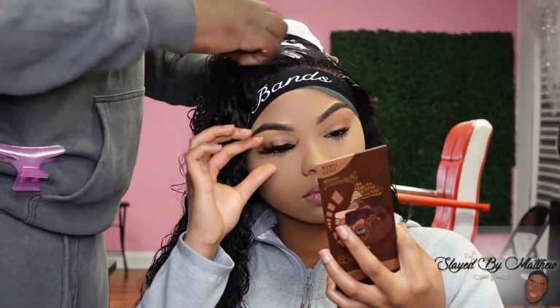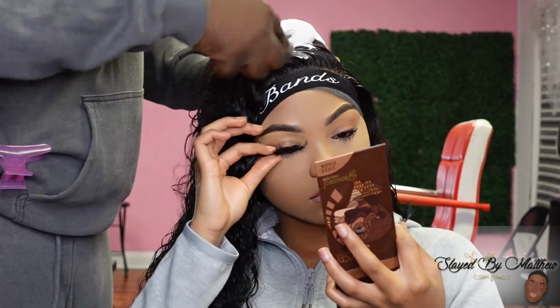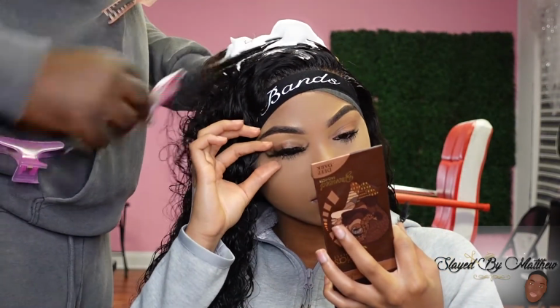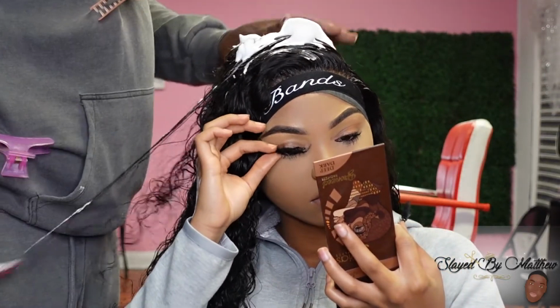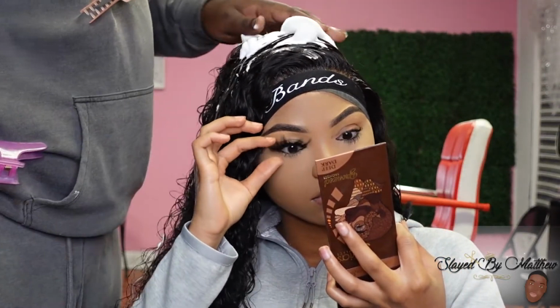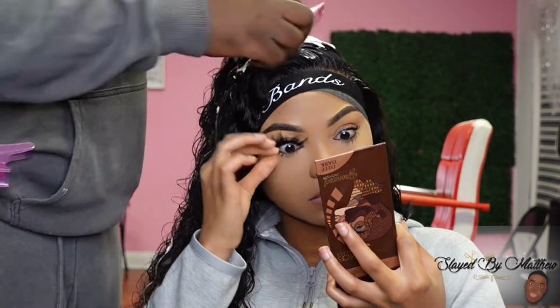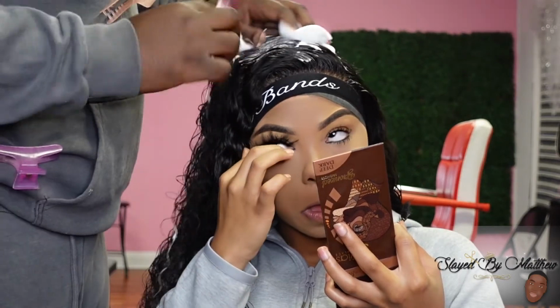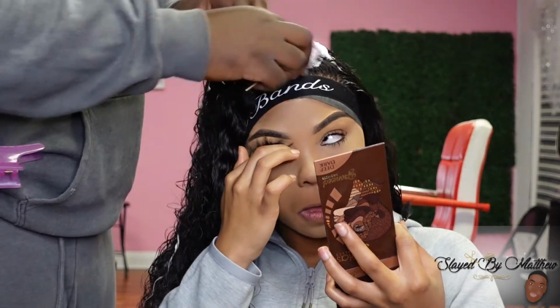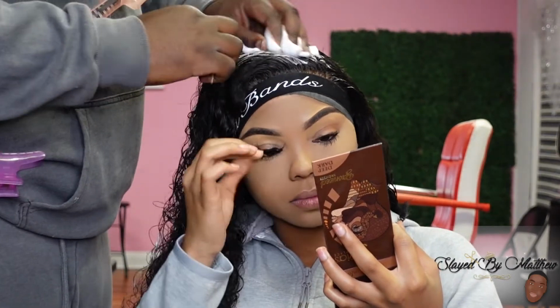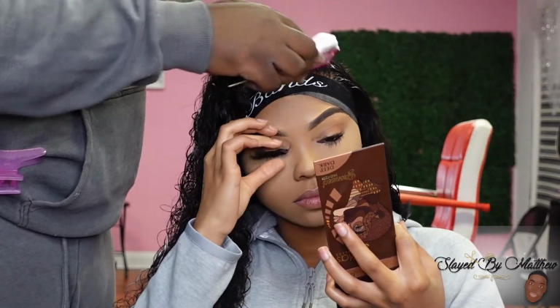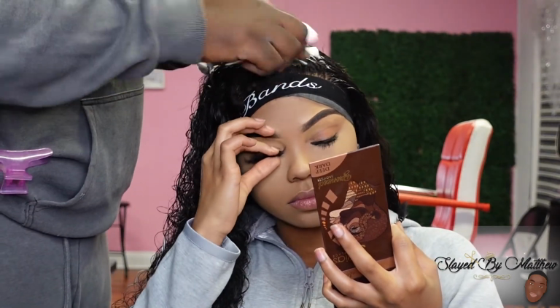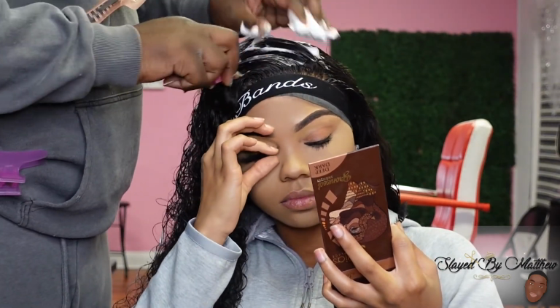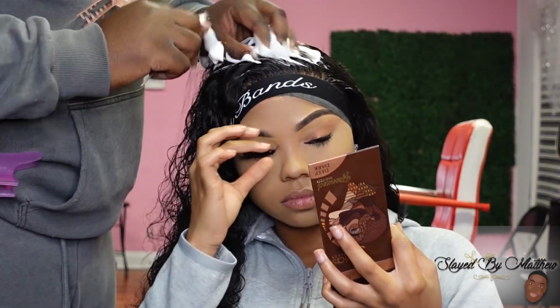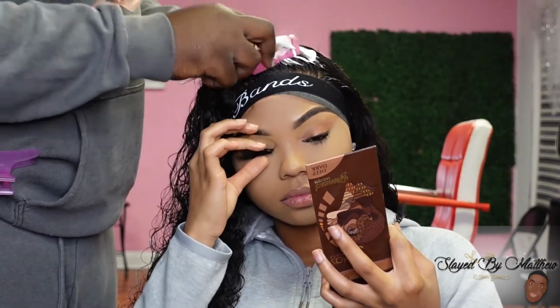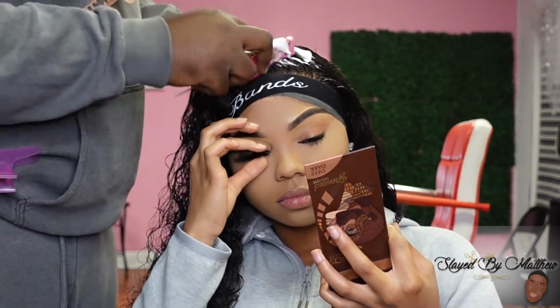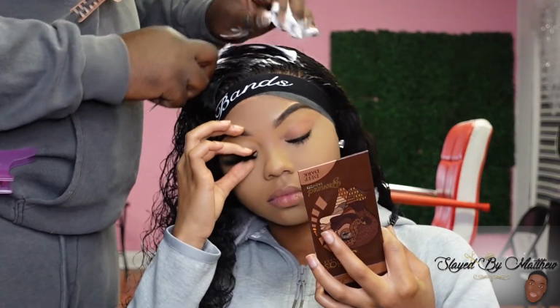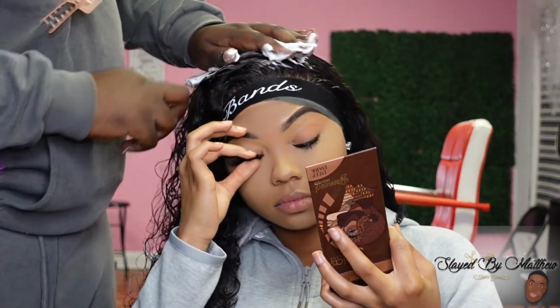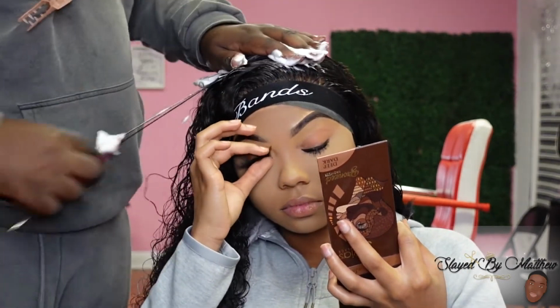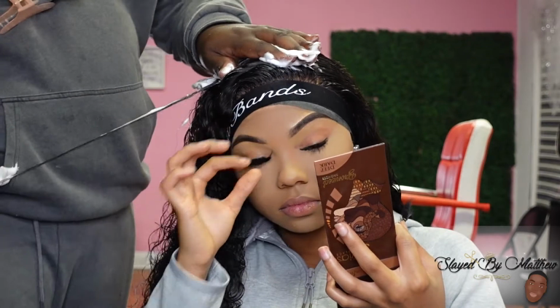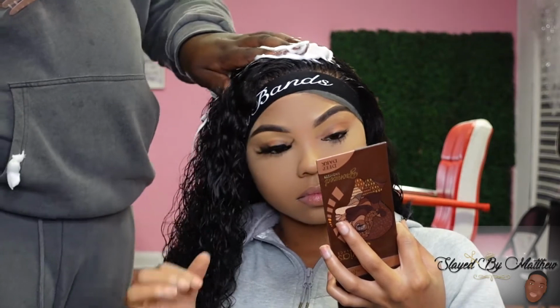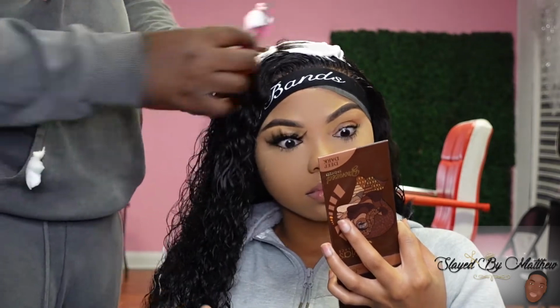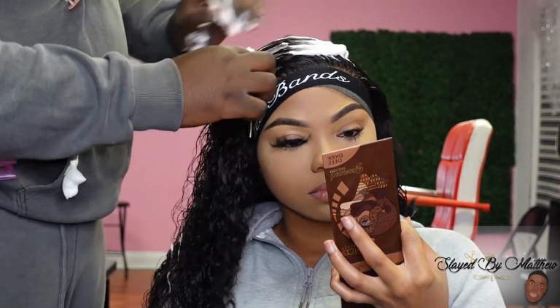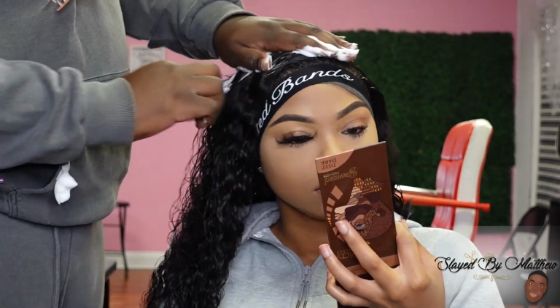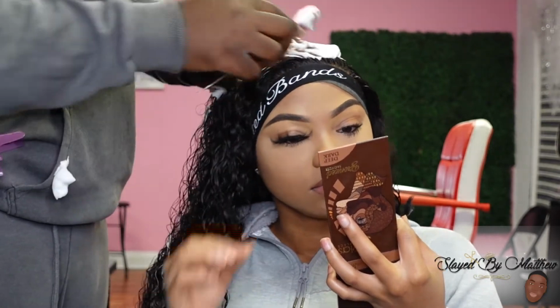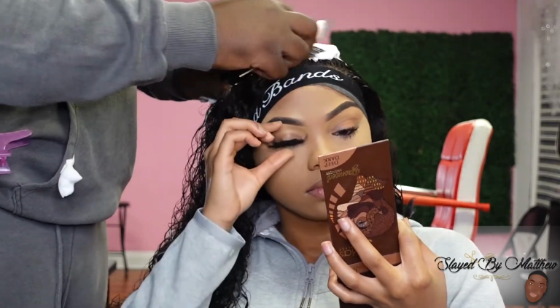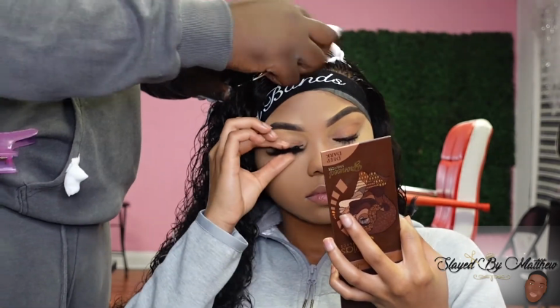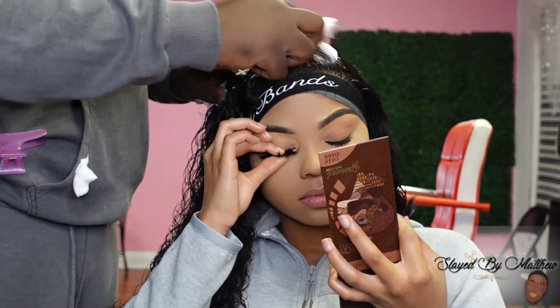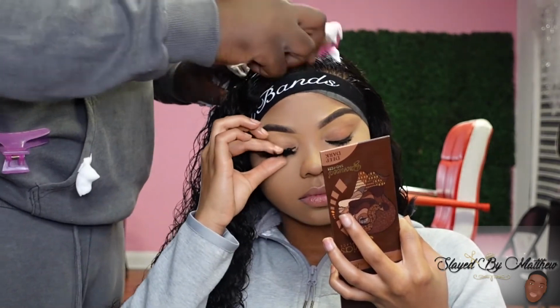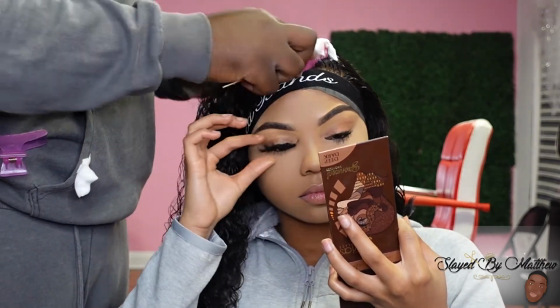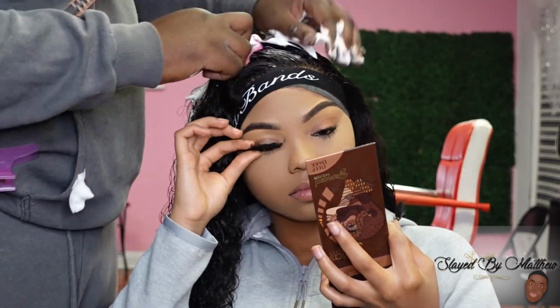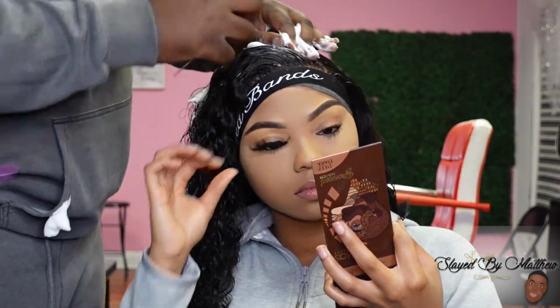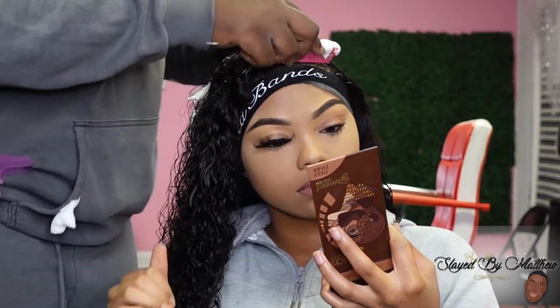Those are the only things I like to put on curly hair. Y'all never see me put in no shea butter, shea moisture, hydrating mask — no. It's not that deep. It's a wig, not your real hair. Put some water and some foam on it and call it a day.